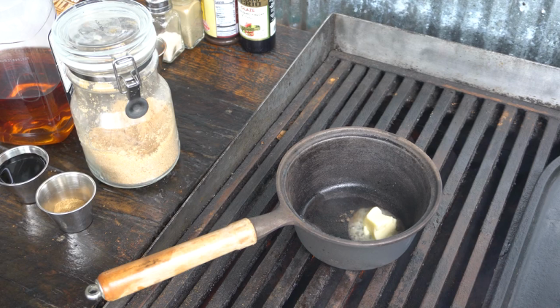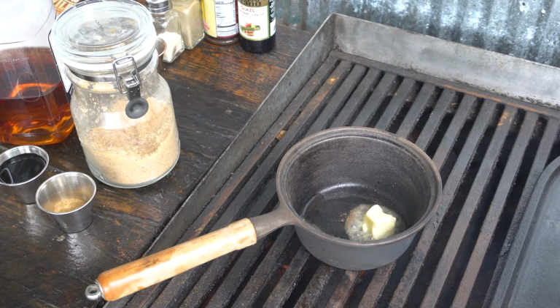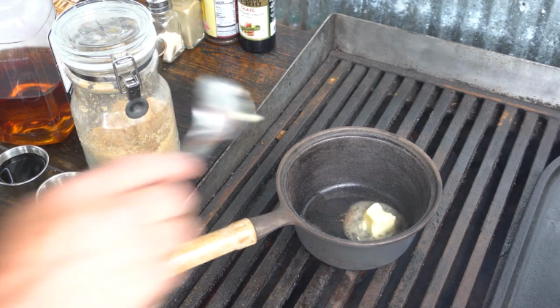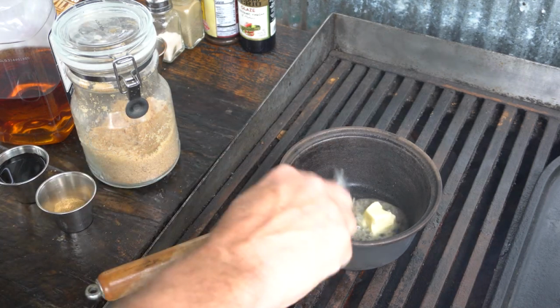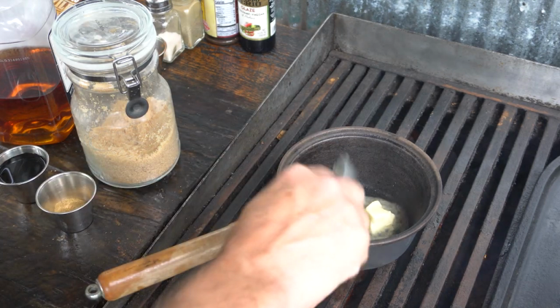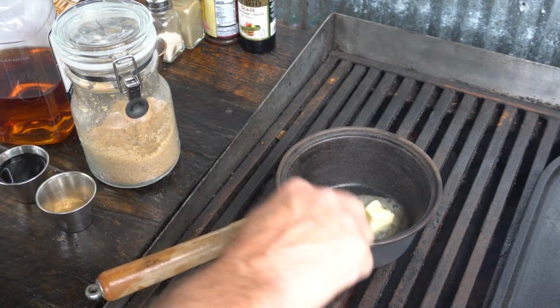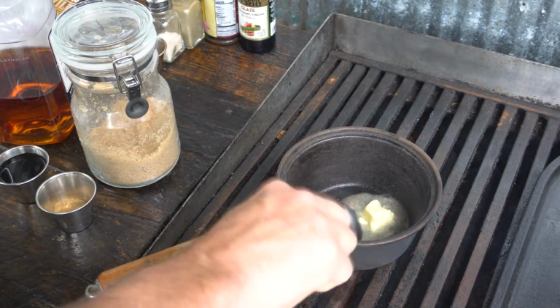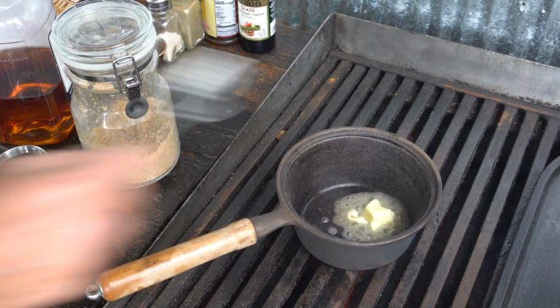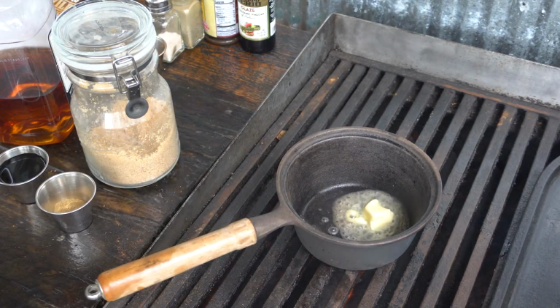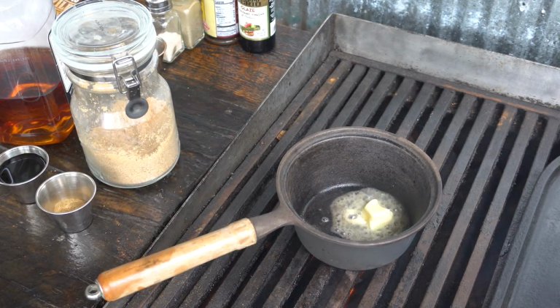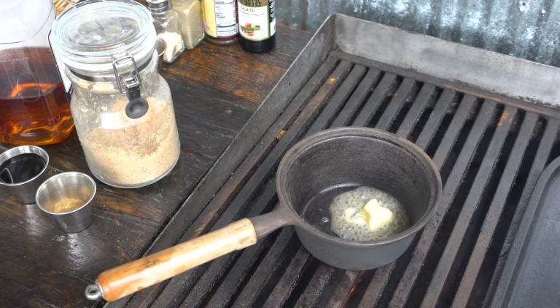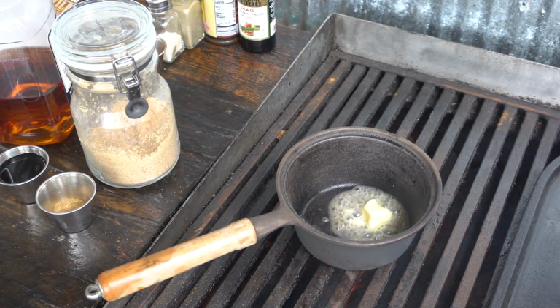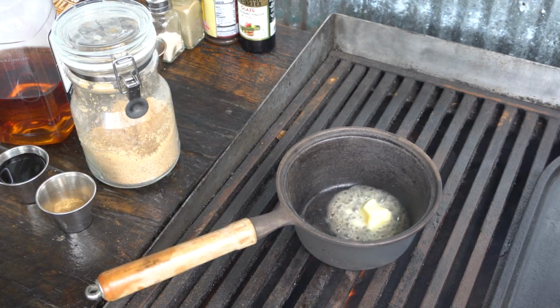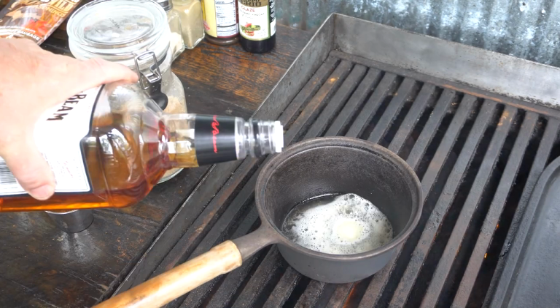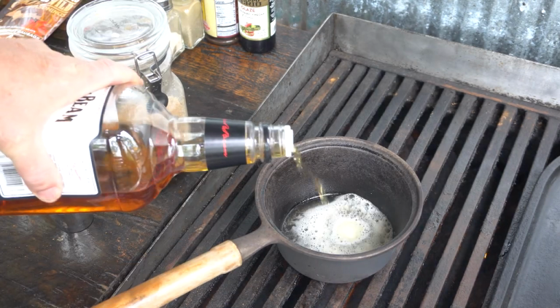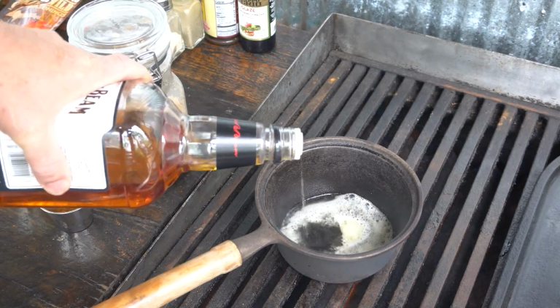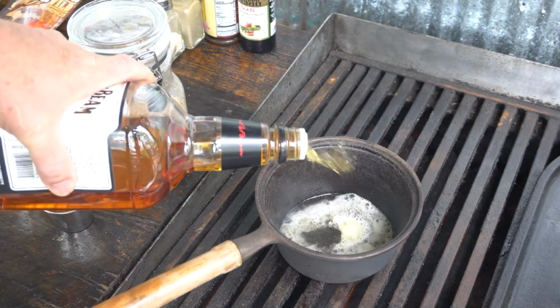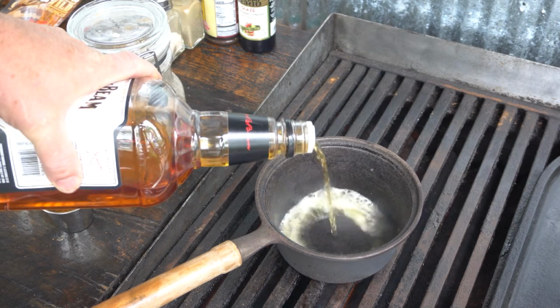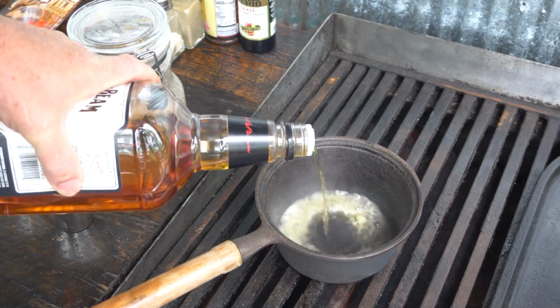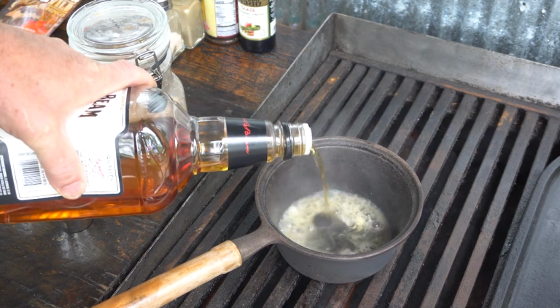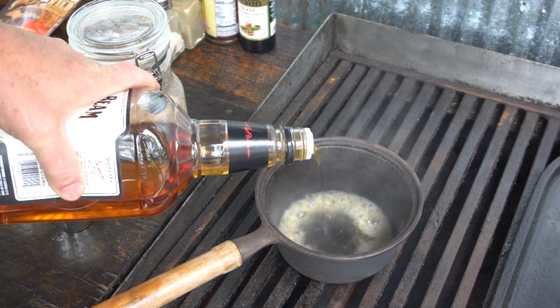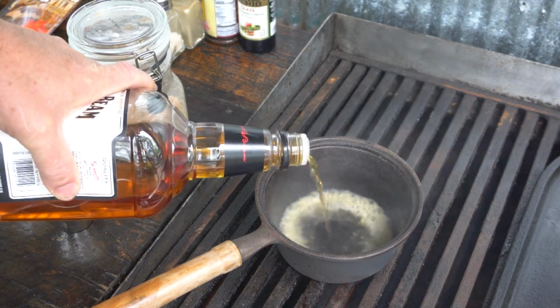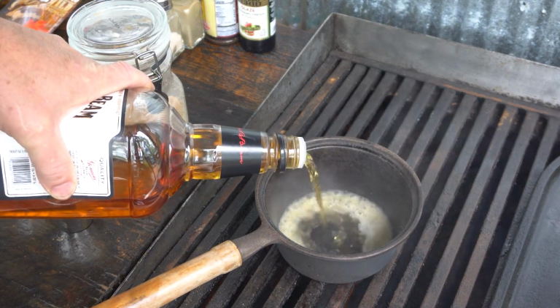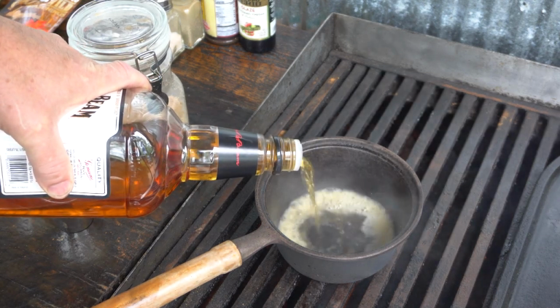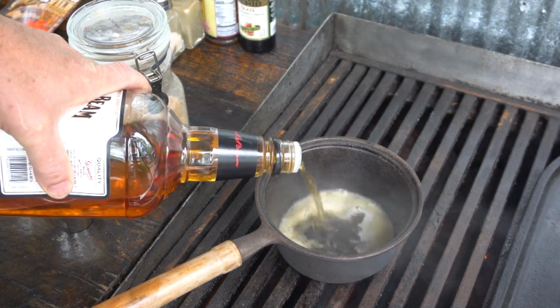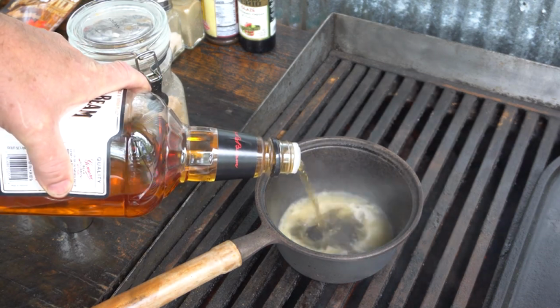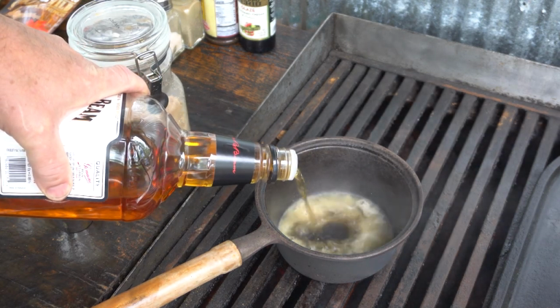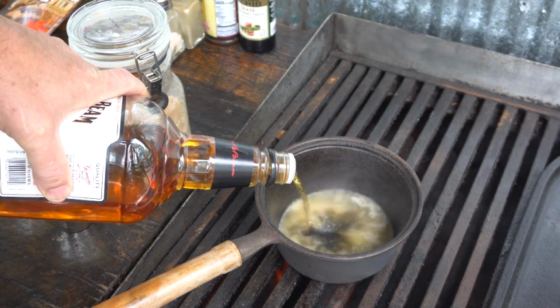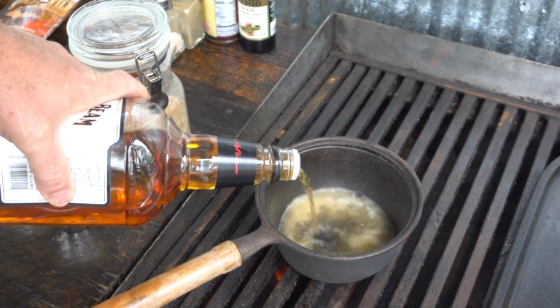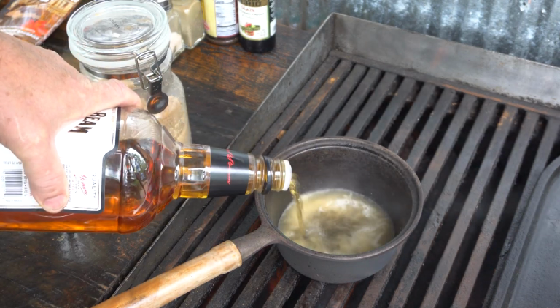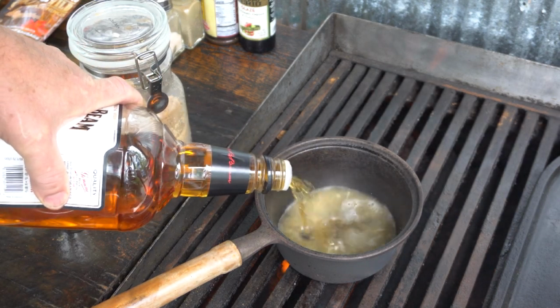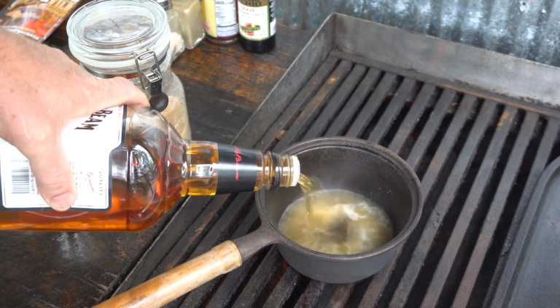For me, when it comes to lake trout or salmon, I like it a bit sweet. The maple rub will sweeten it up, but I like a little bit more. So we're going to whip up some variation of a bourbon sauce to top it off.